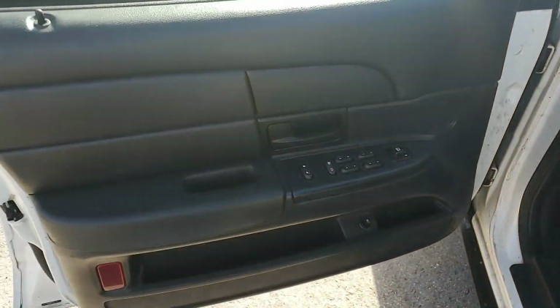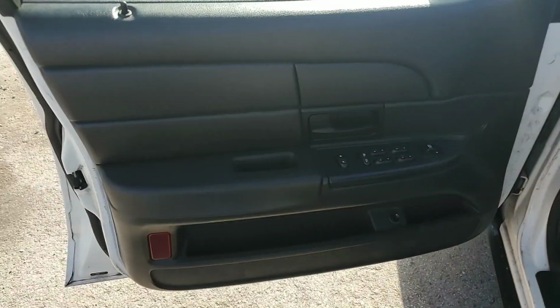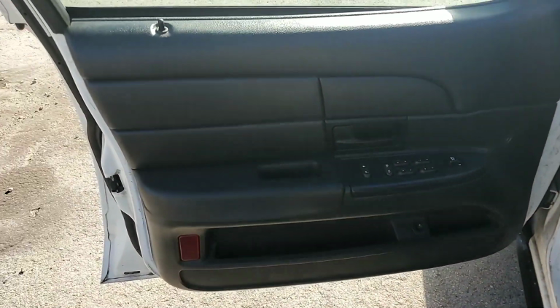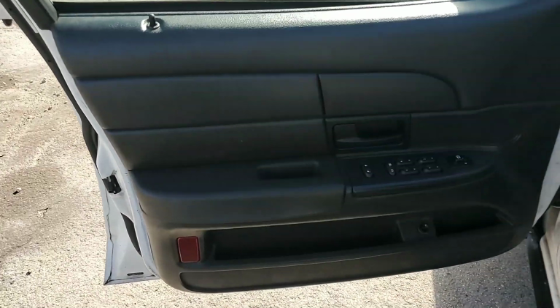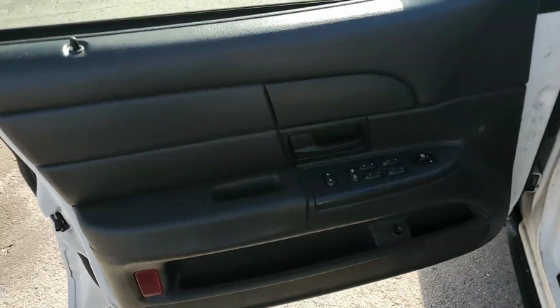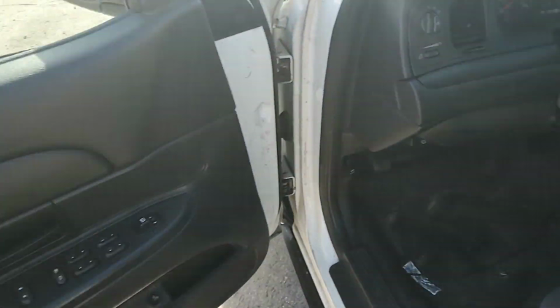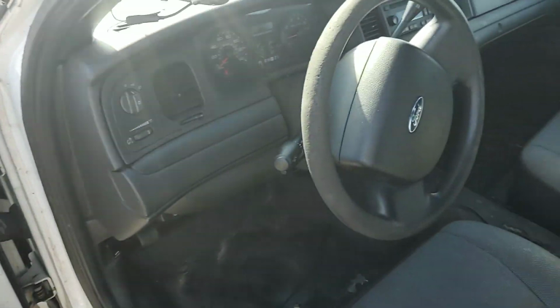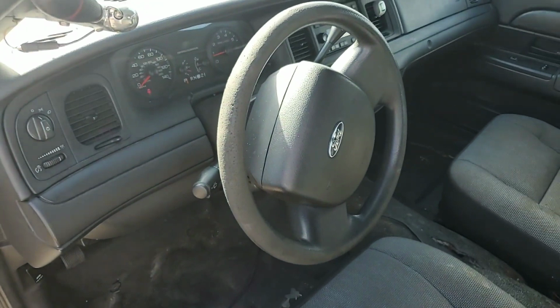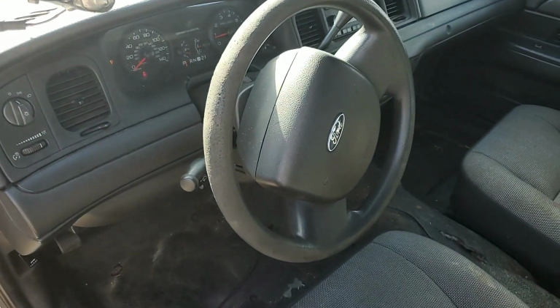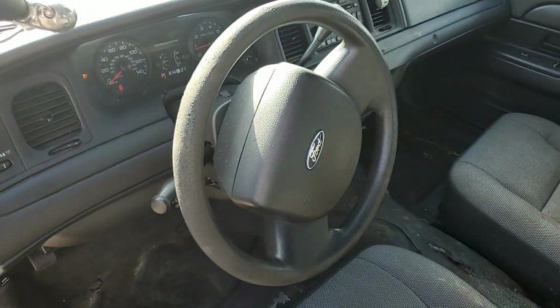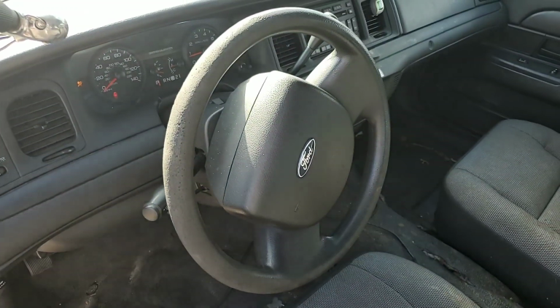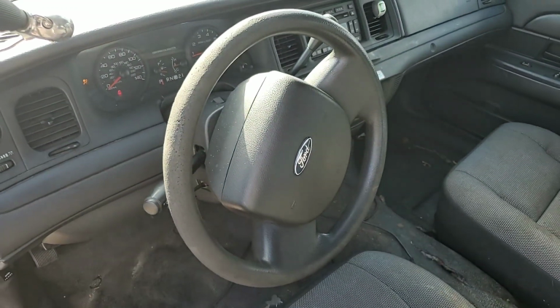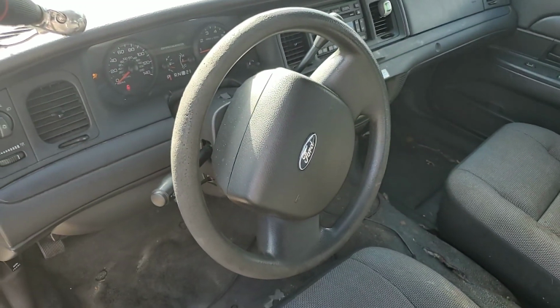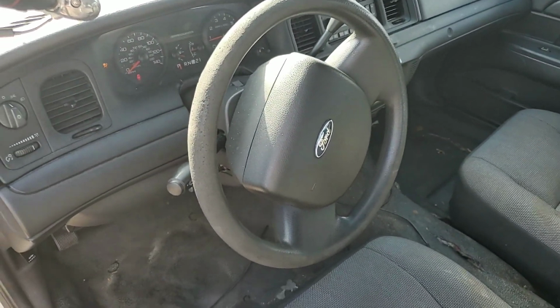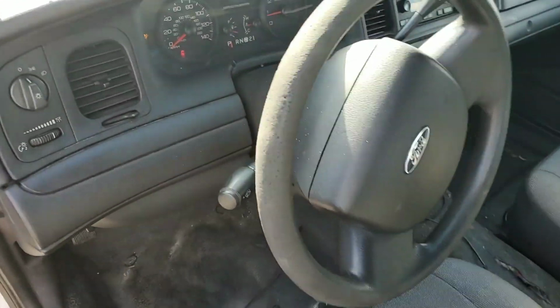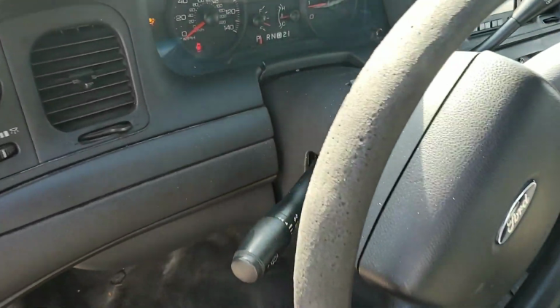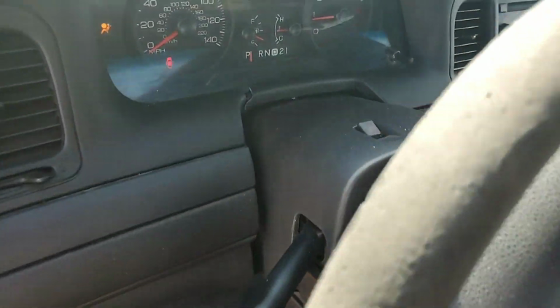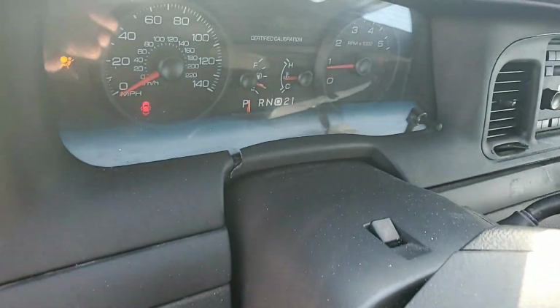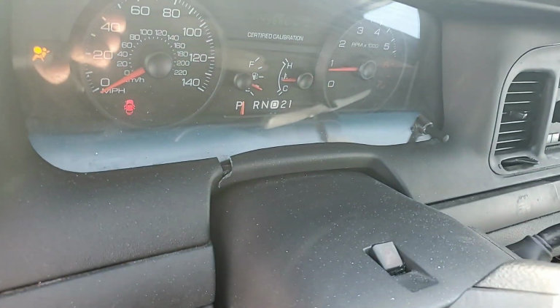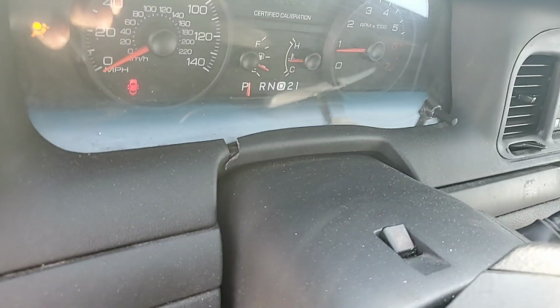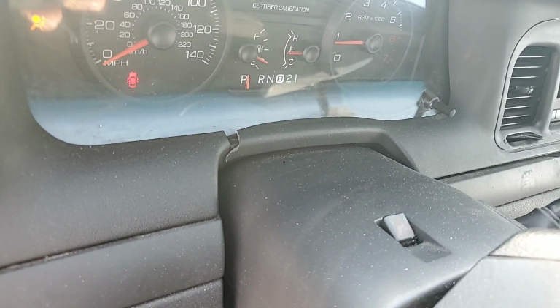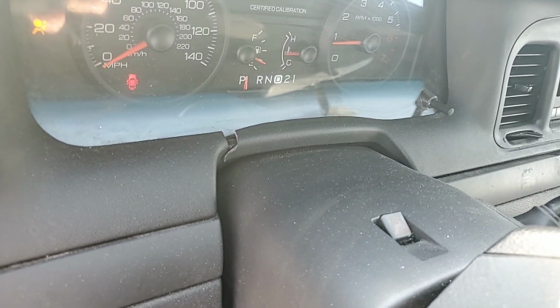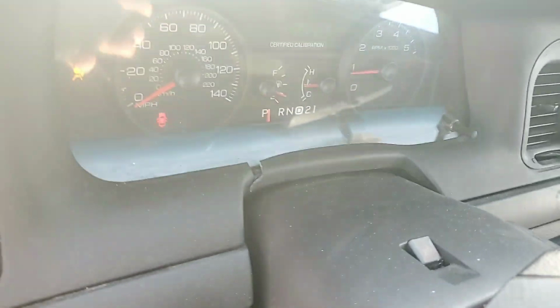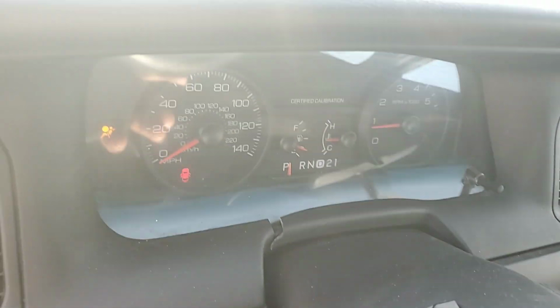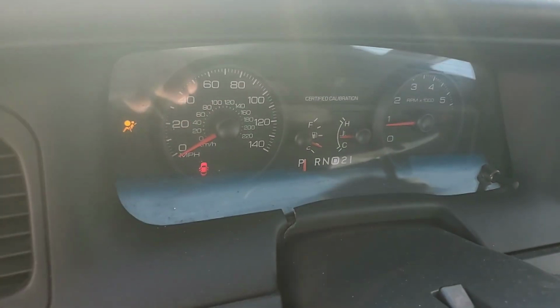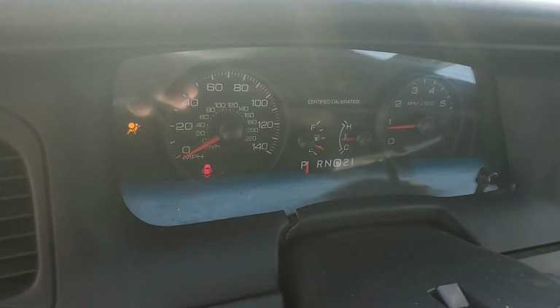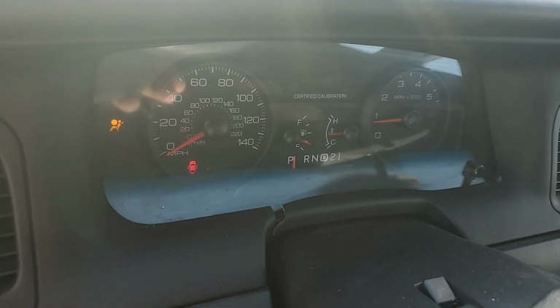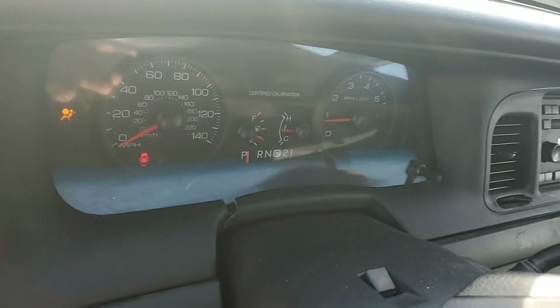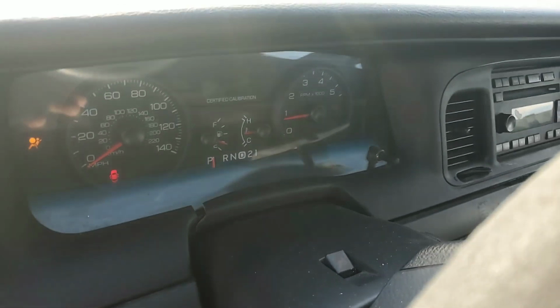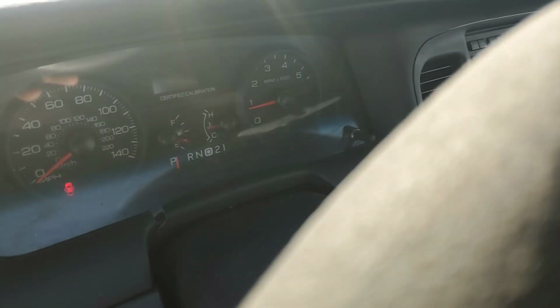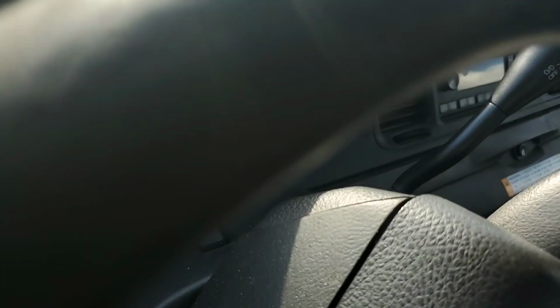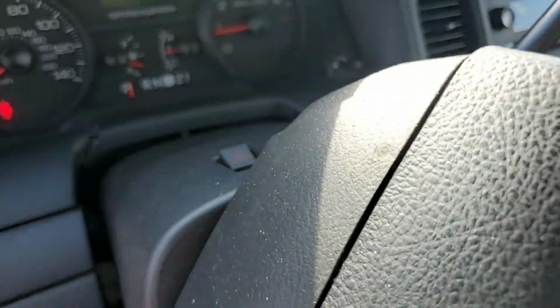Door panel looks good. Steering wheel shows some wear, has a small crack on the bezel. Airbag light on. Motor sounds great.